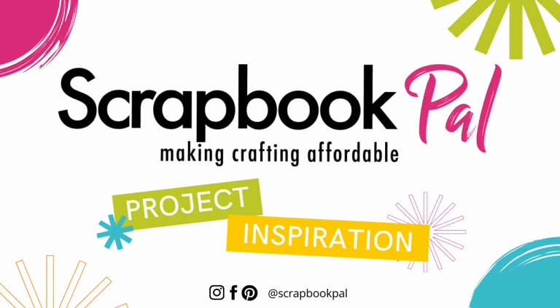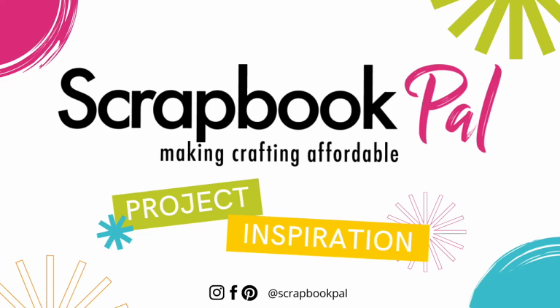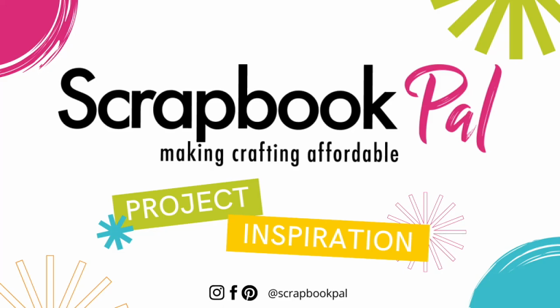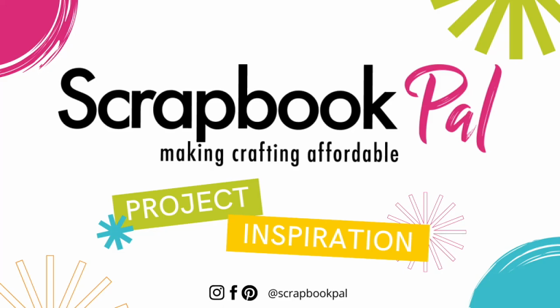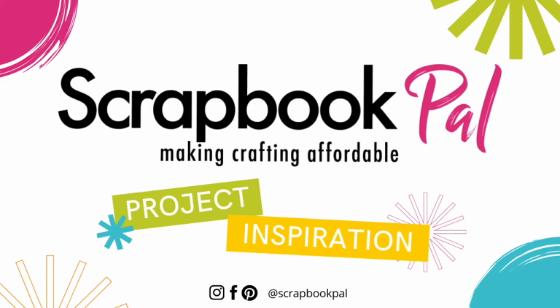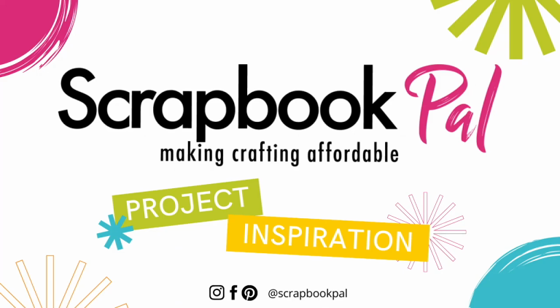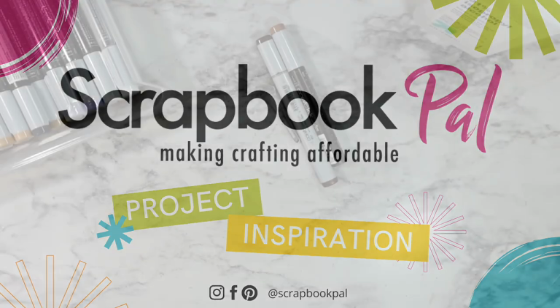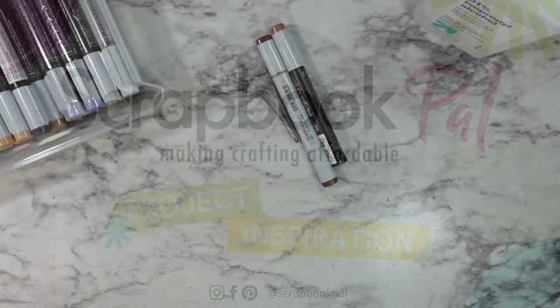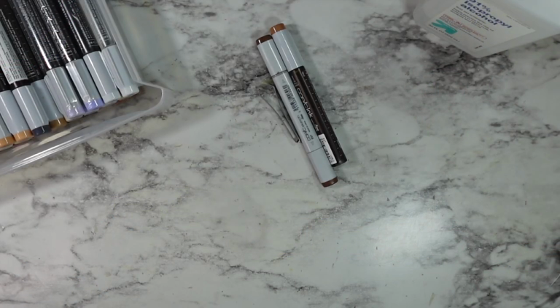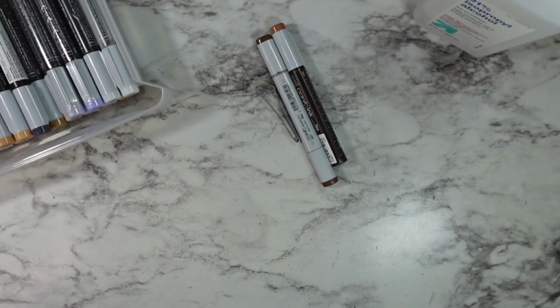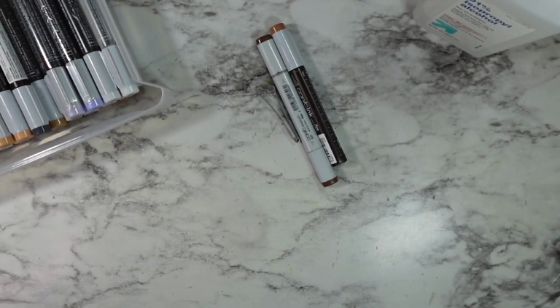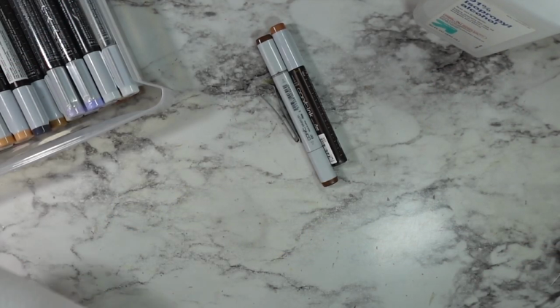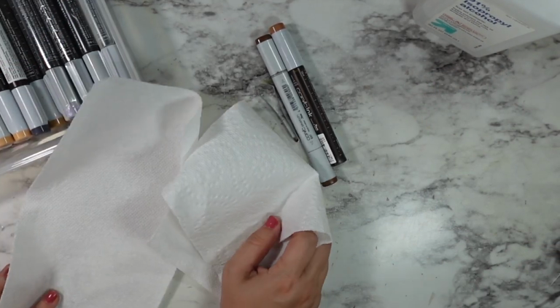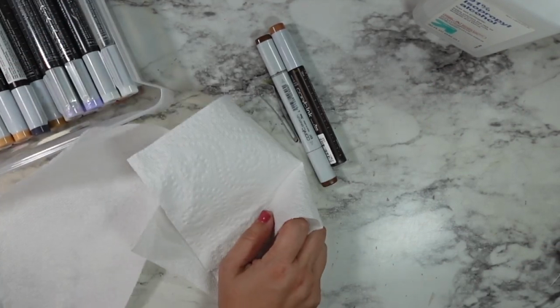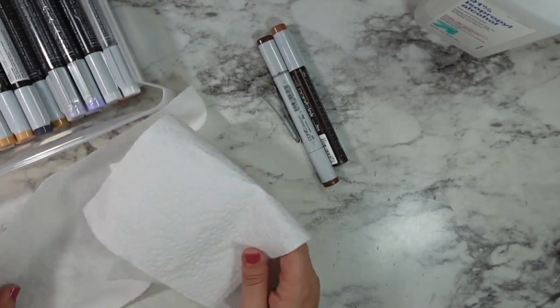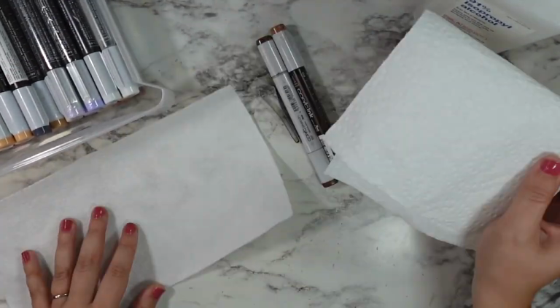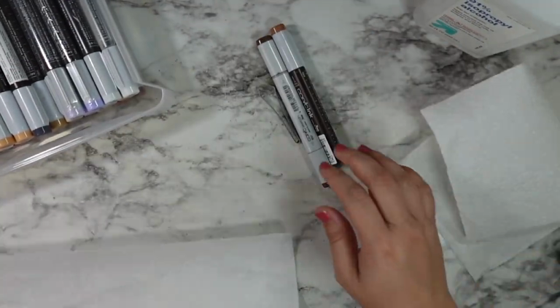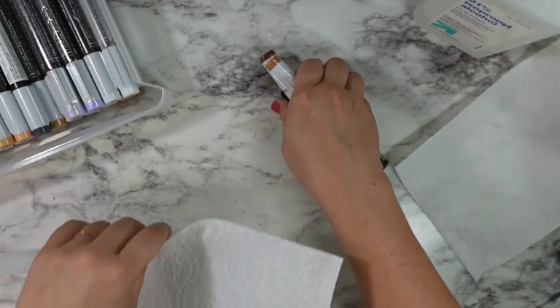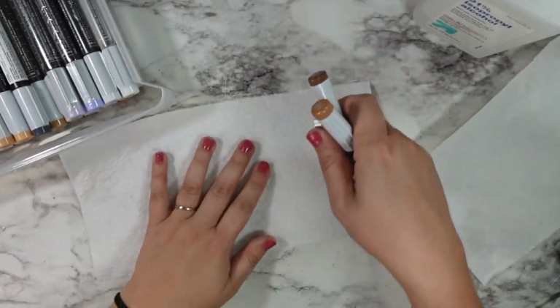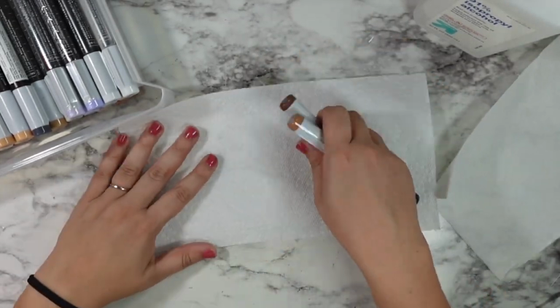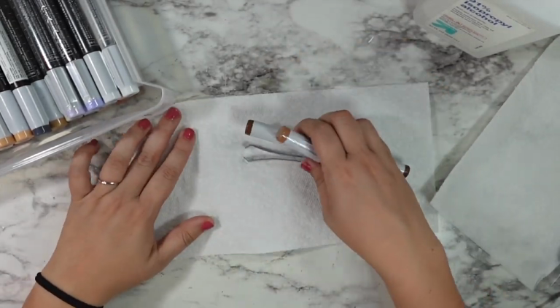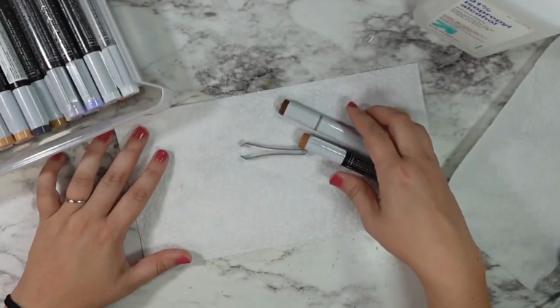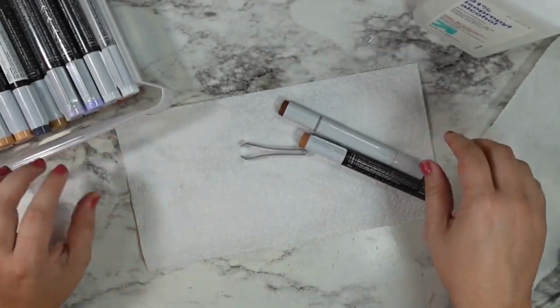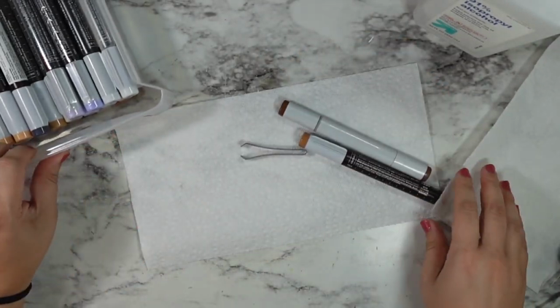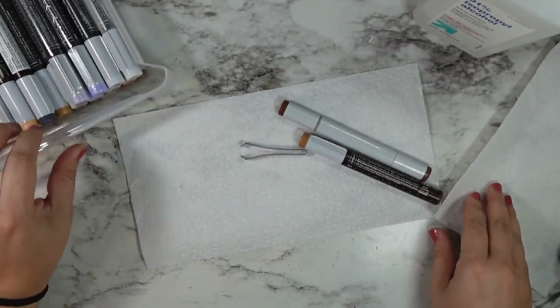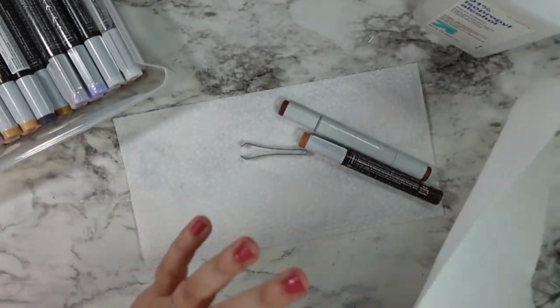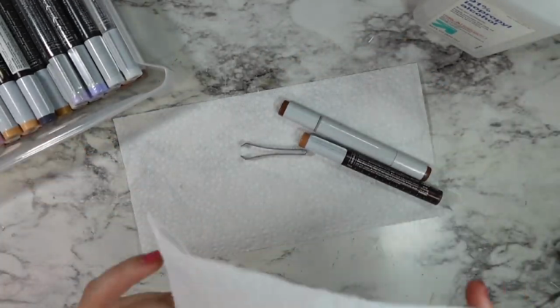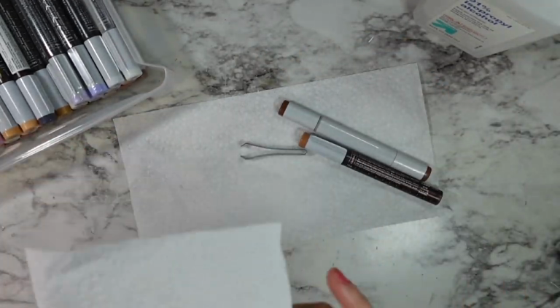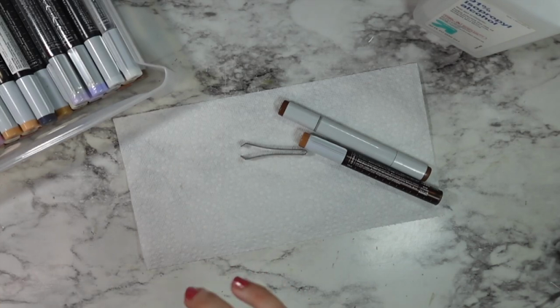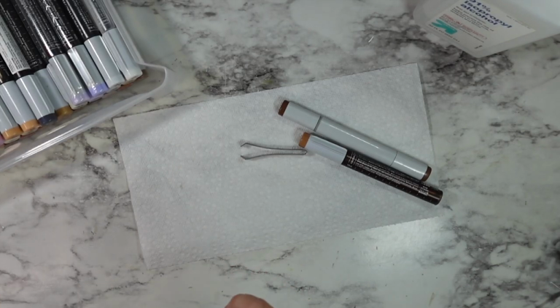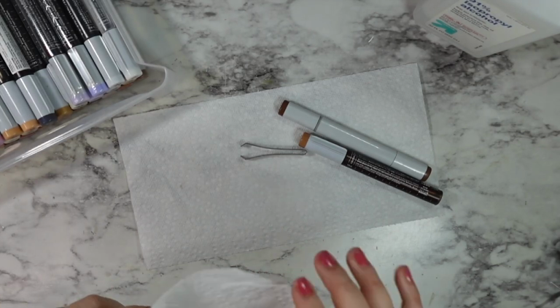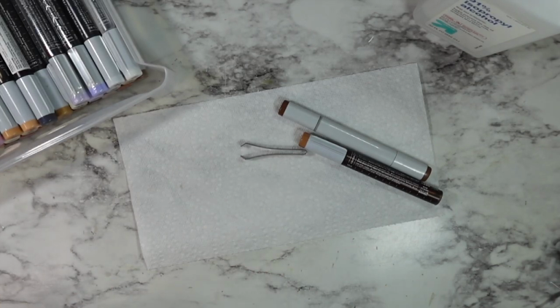Hi friends and welcome back to the Scrapbook Pal YouTube channel. This is Caitlin and today we are going to be working on cleaning and refilling a couple of our Copic markers. We're going to go through this whole process twice — it's super easy and super simple.